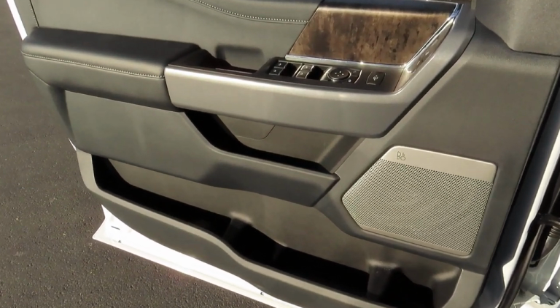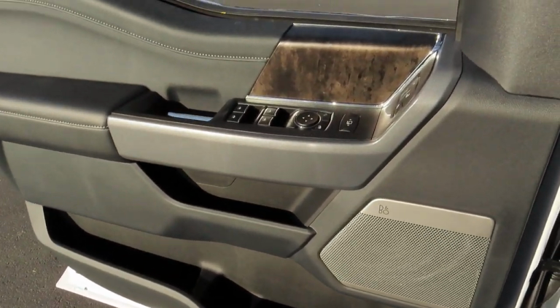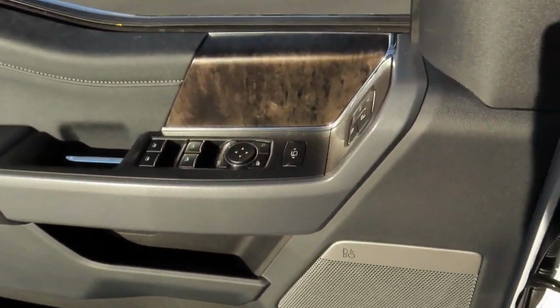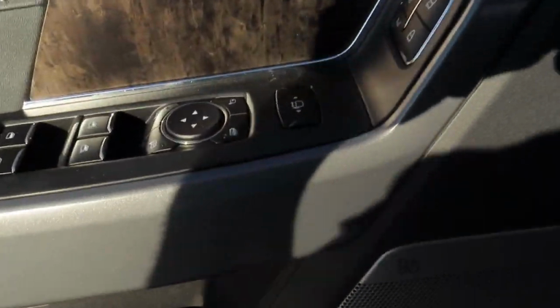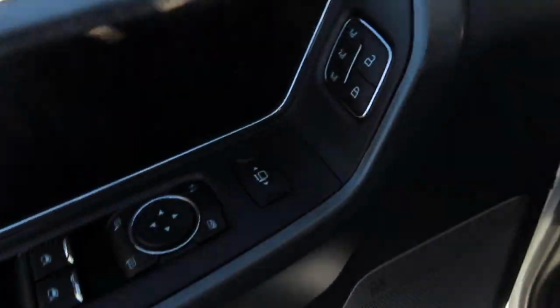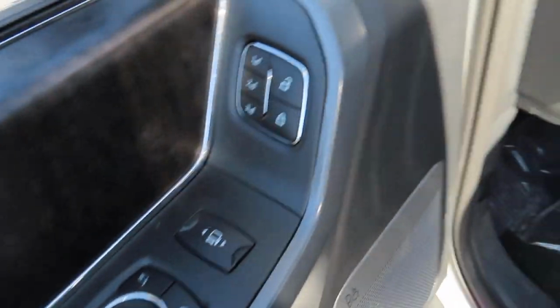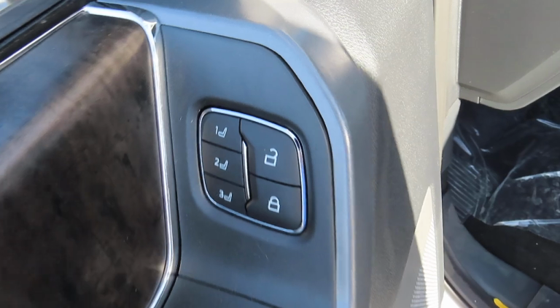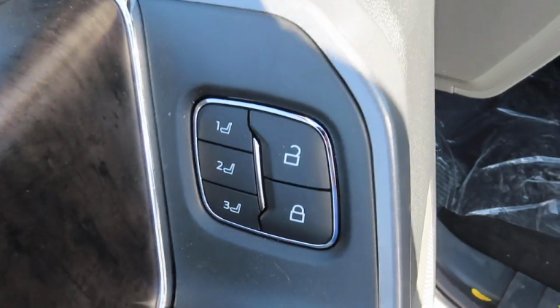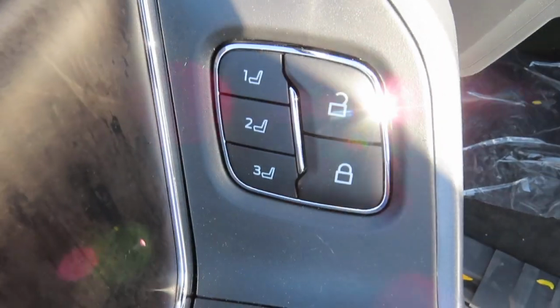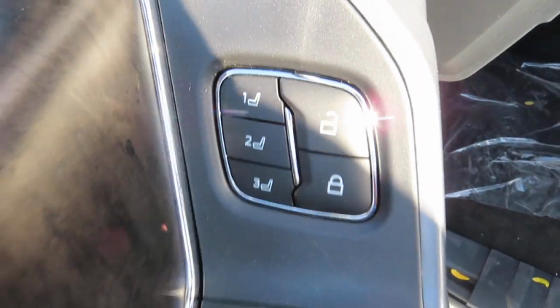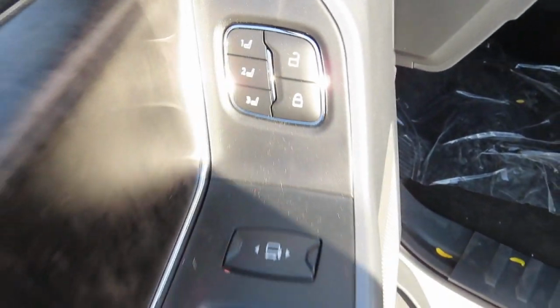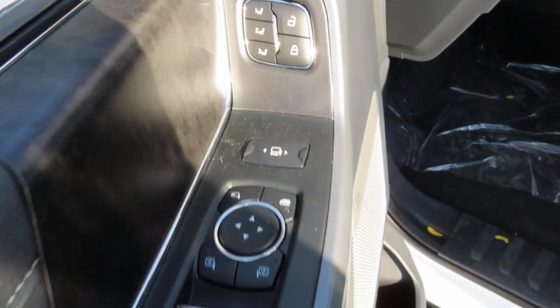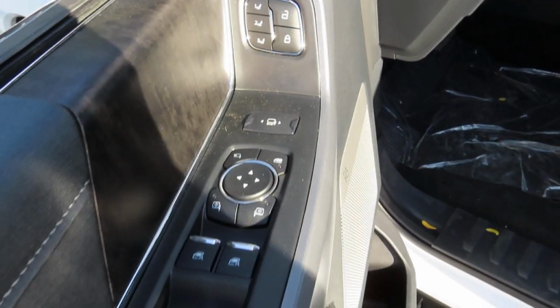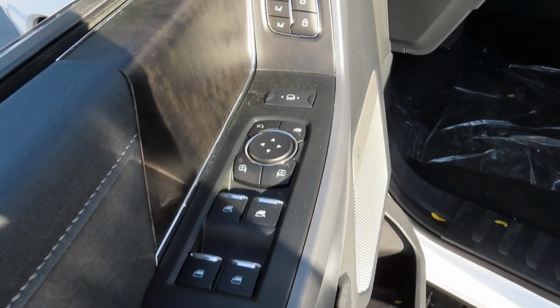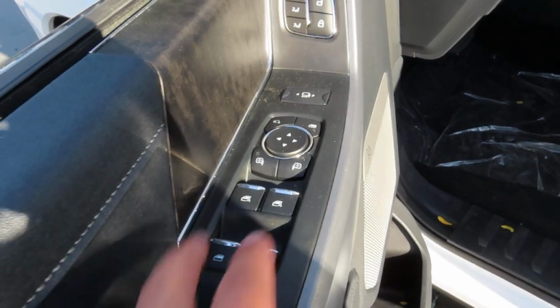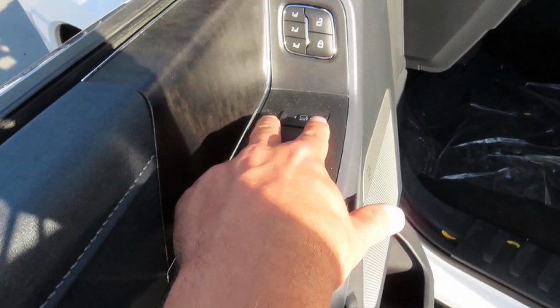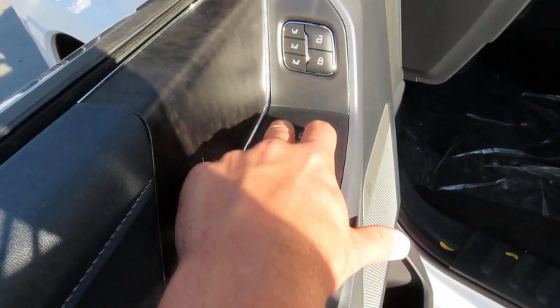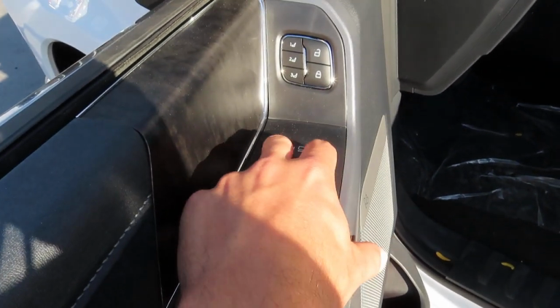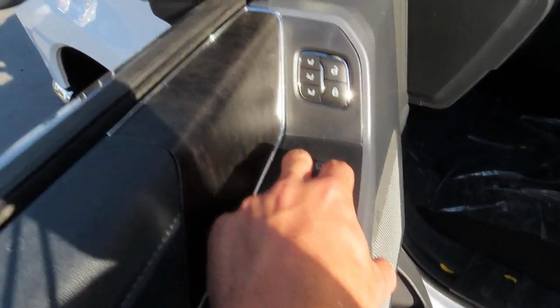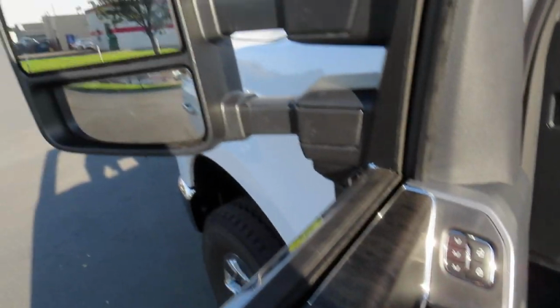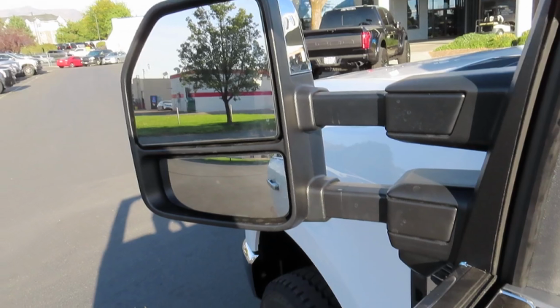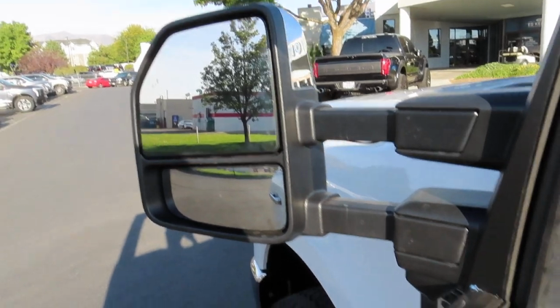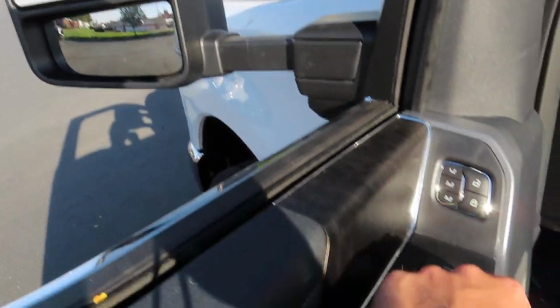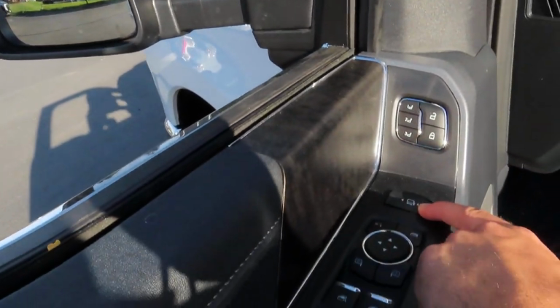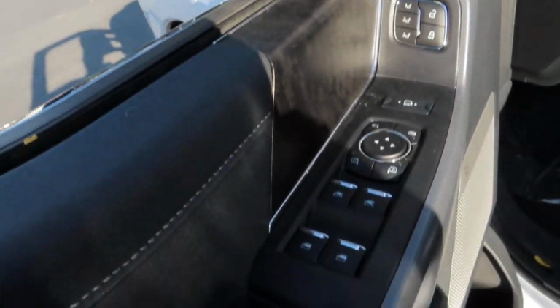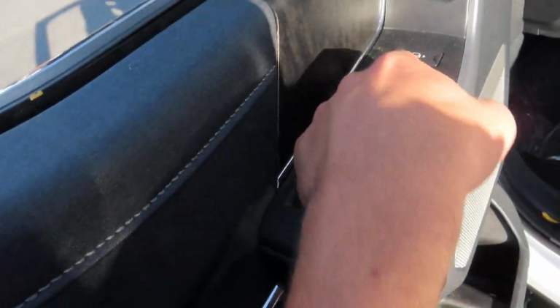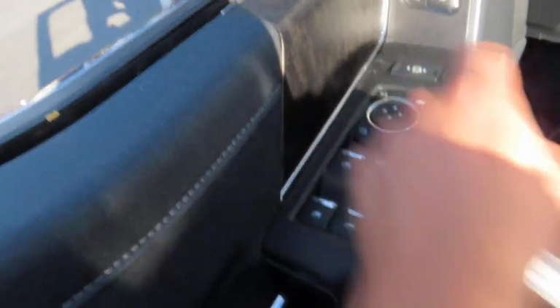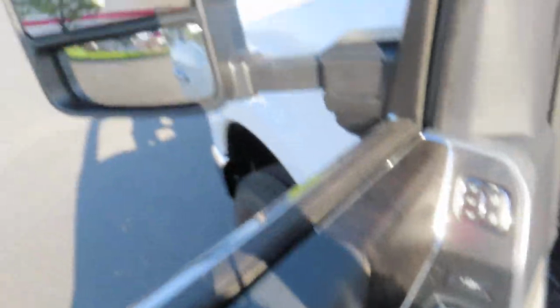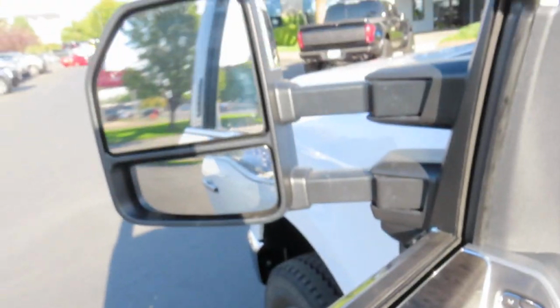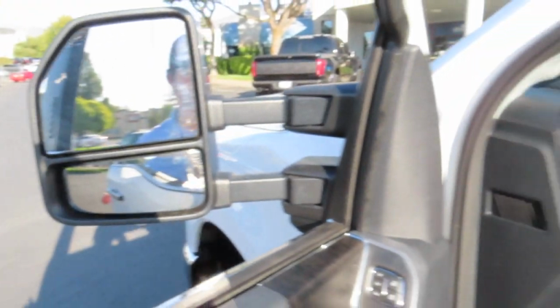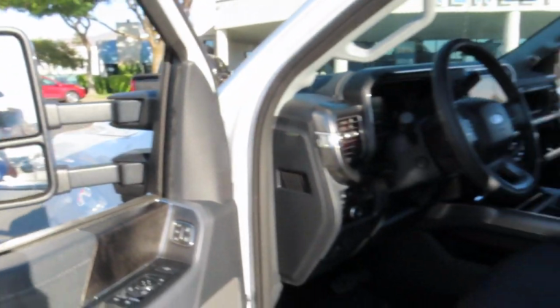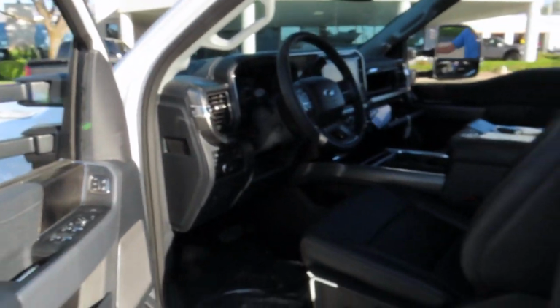And the side door of this truck does have your memory select. And it also has power adjustable side mirrors, so you can toggle this button back and forth to change the length of the mirror. And when you press this button right here, the mirrors fold all by themselves.